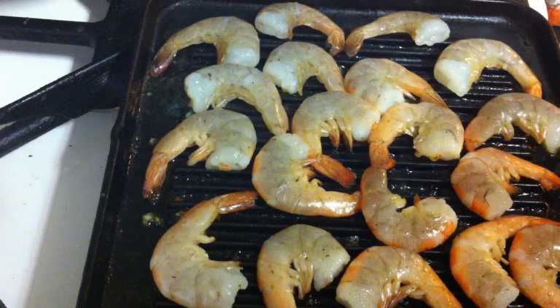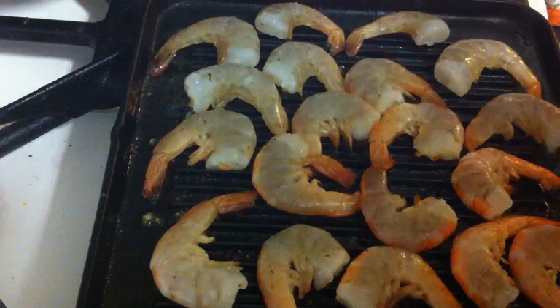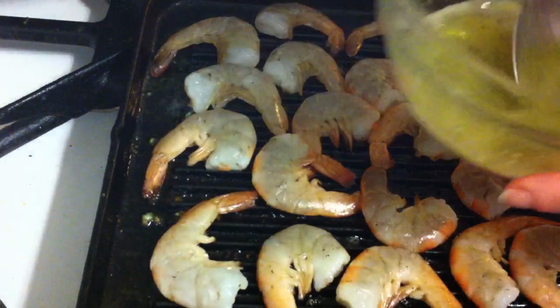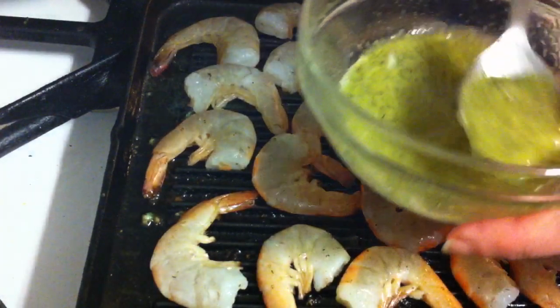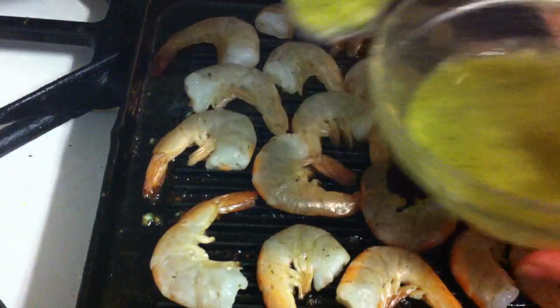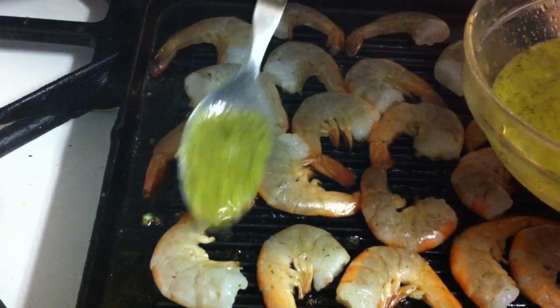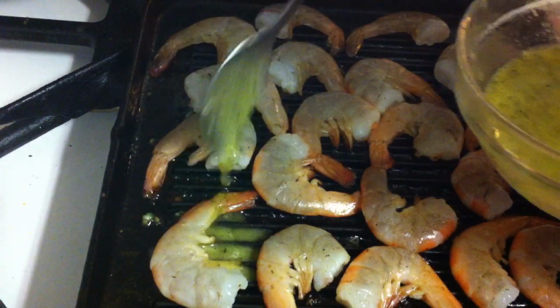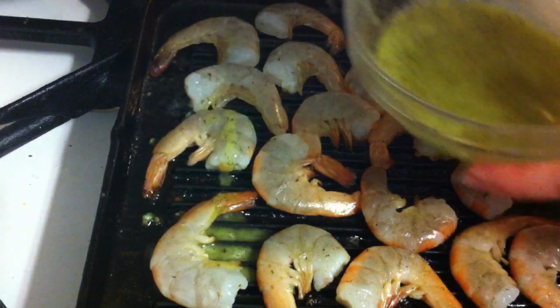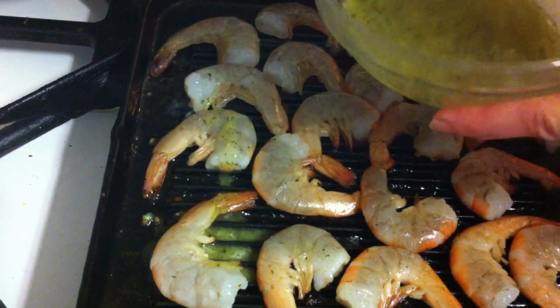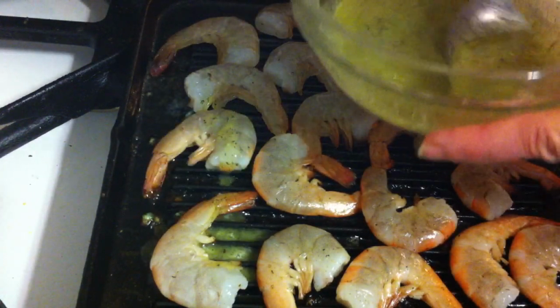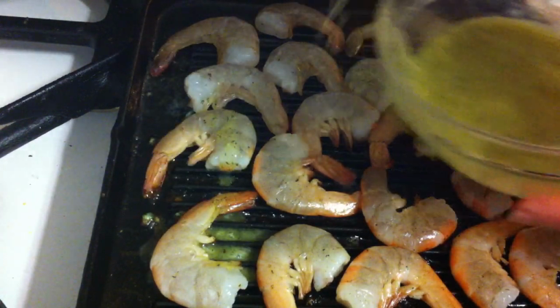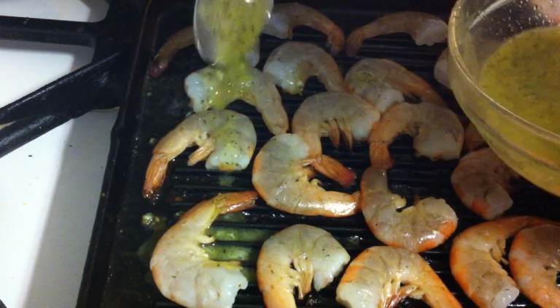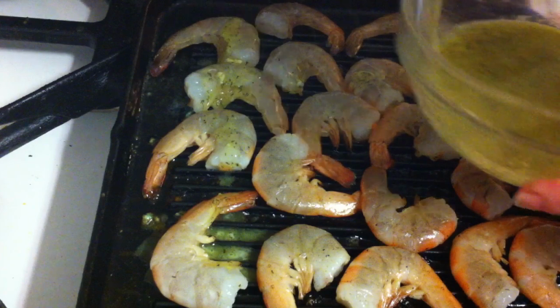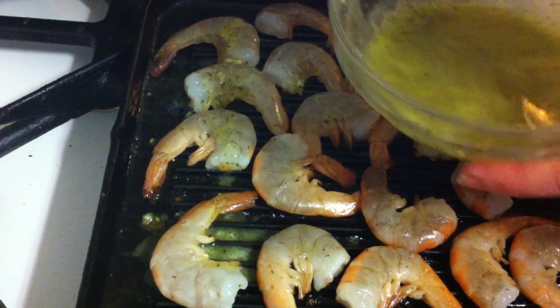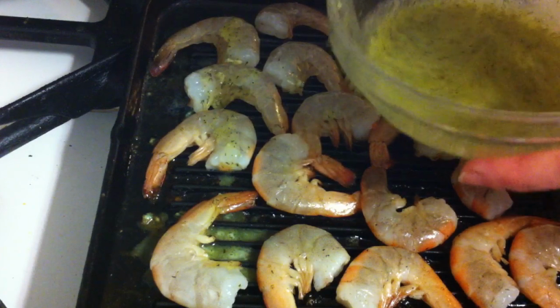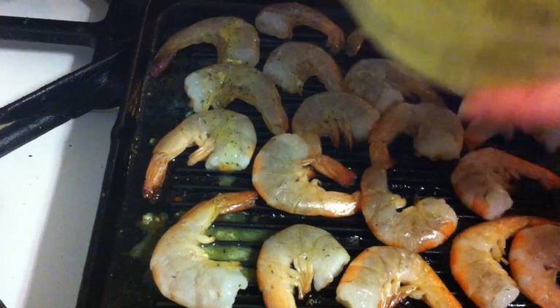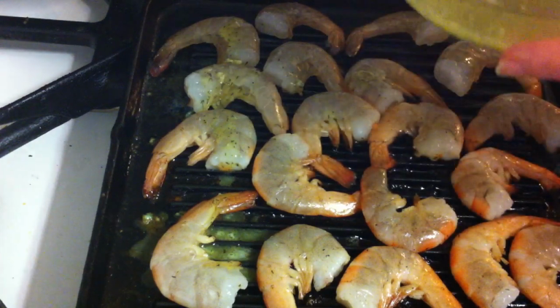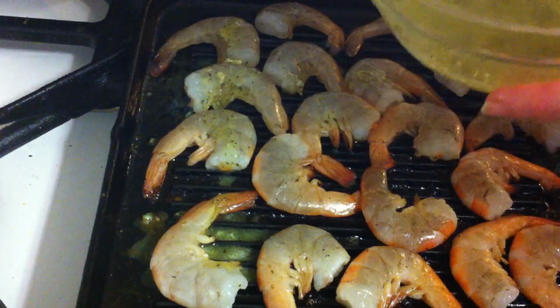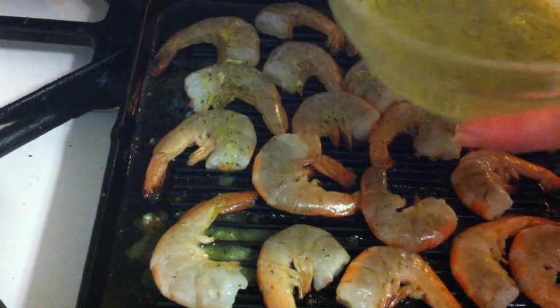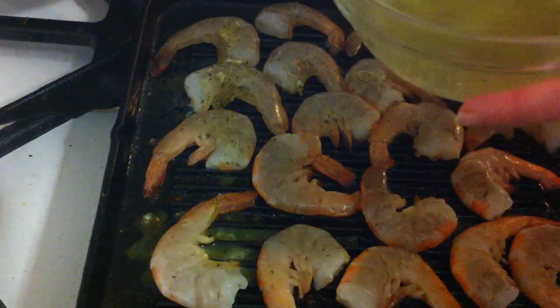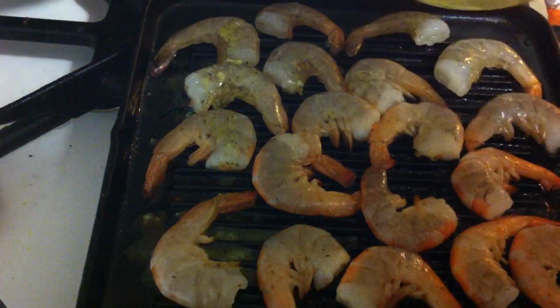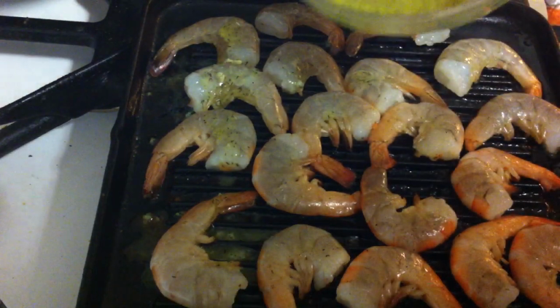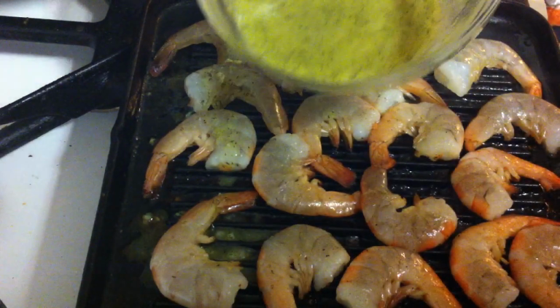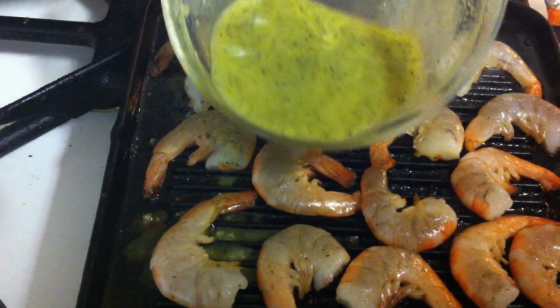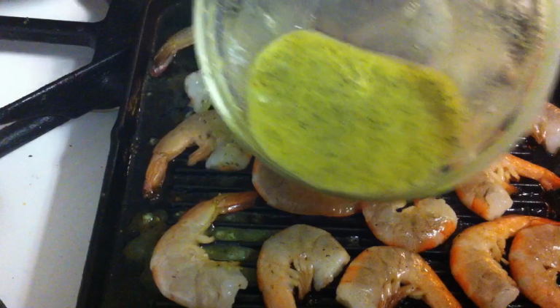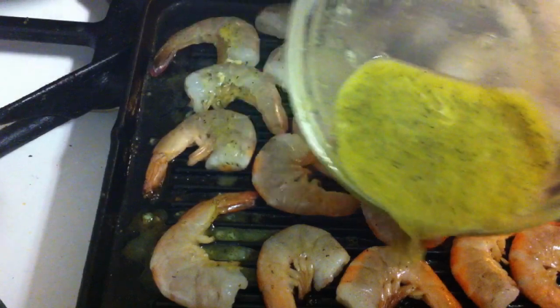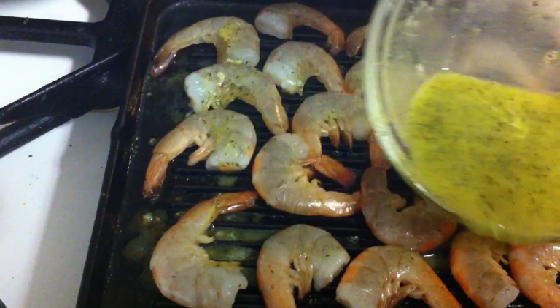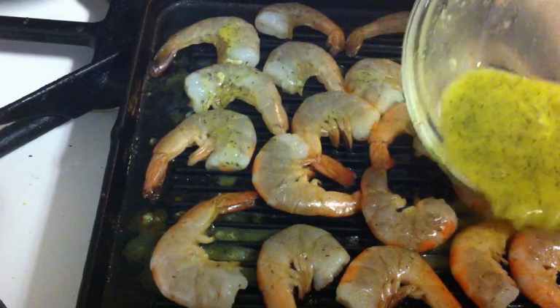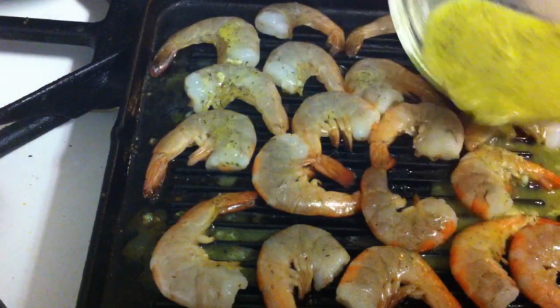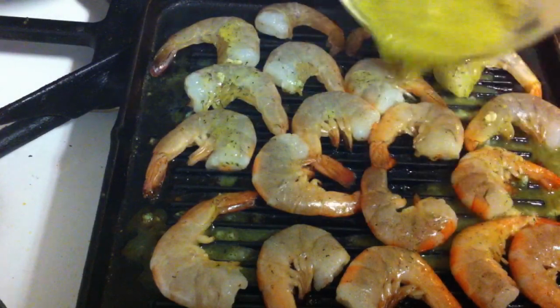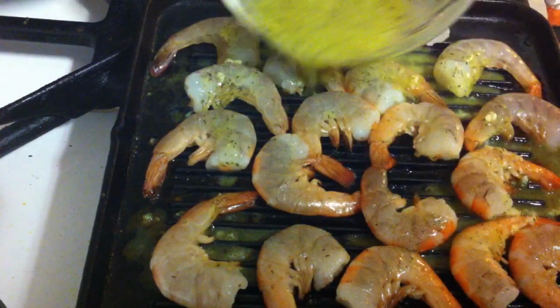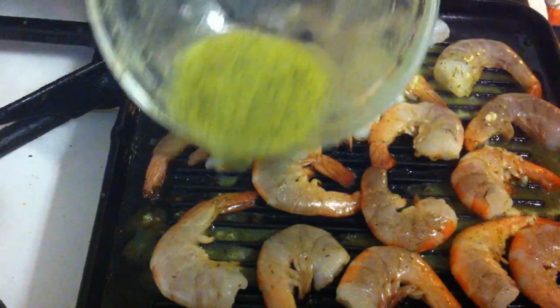Then you add the rest of the marinade — you can just pour it like this on top of the shrimps.